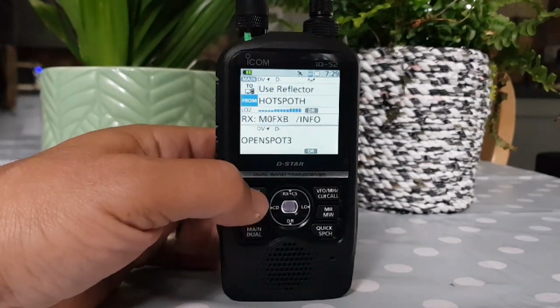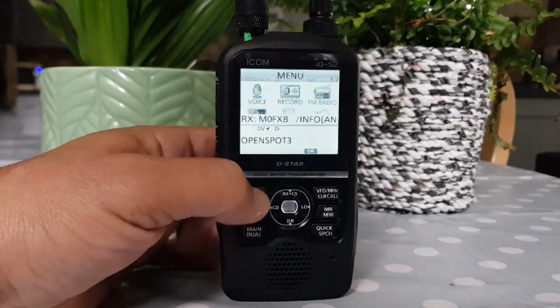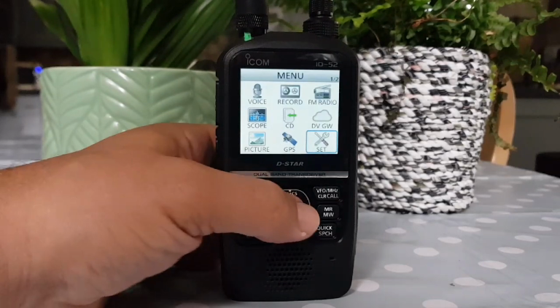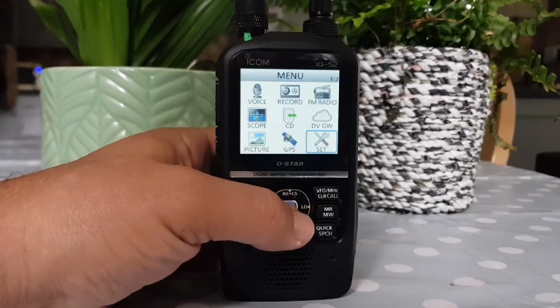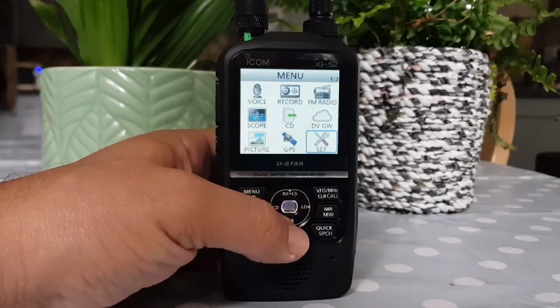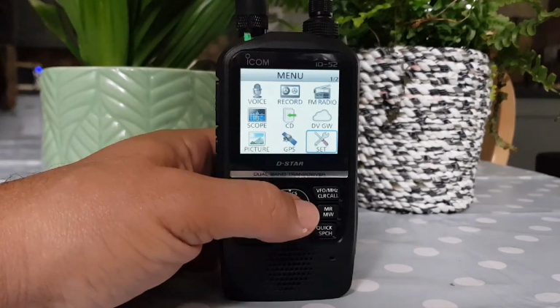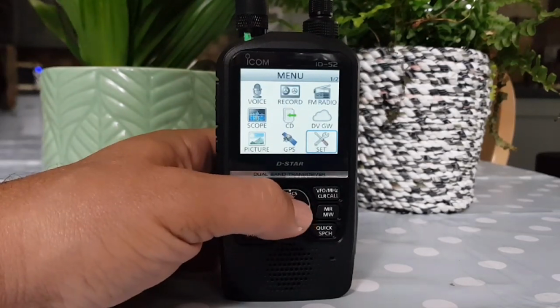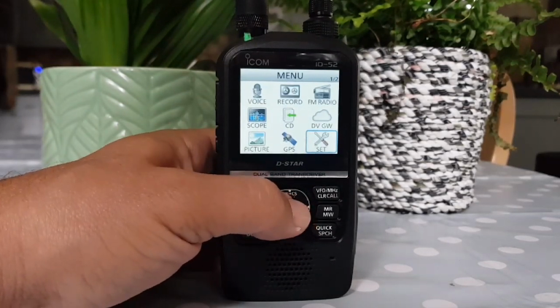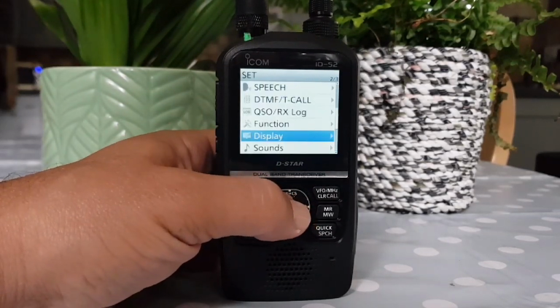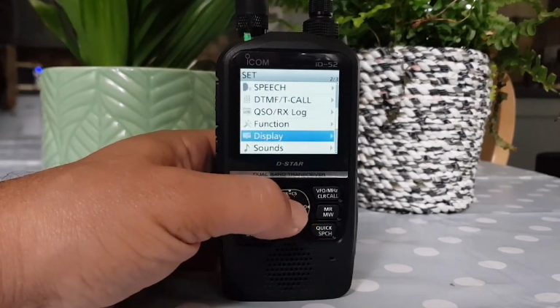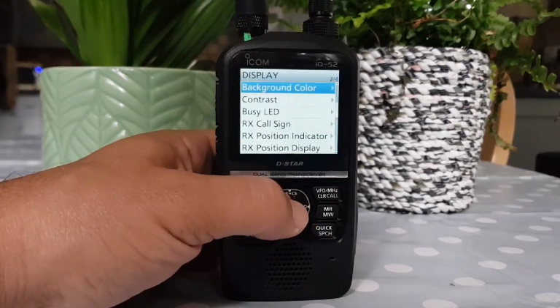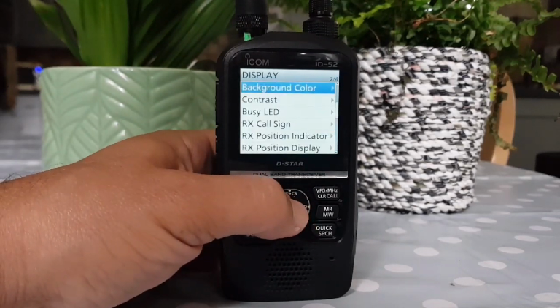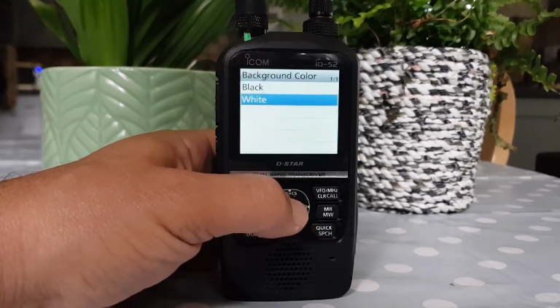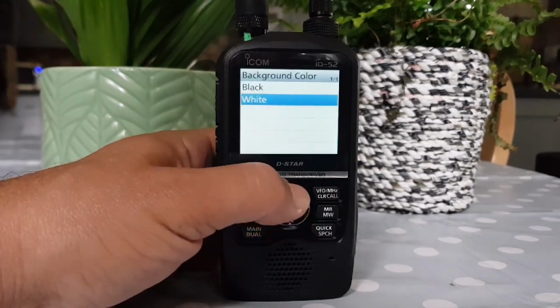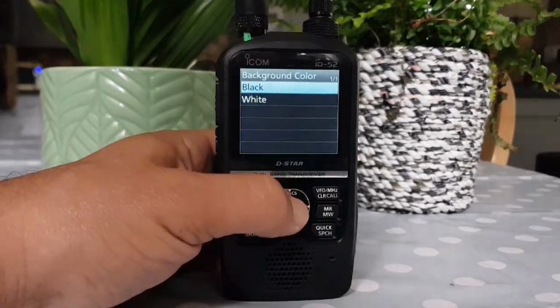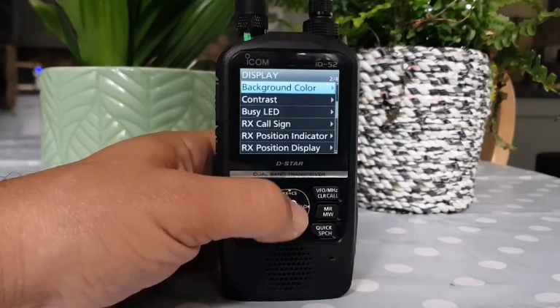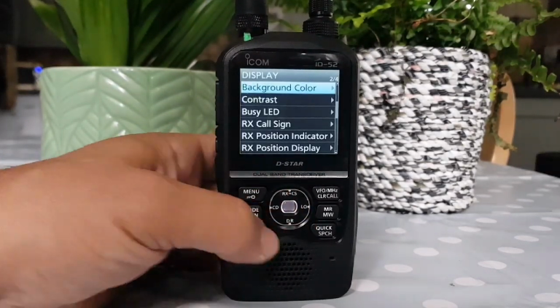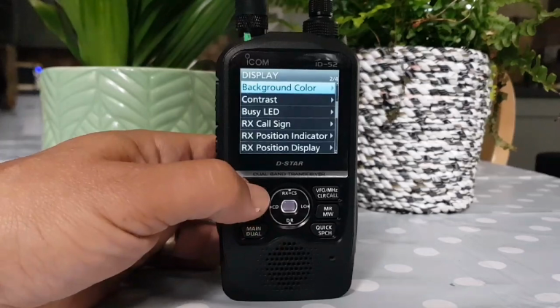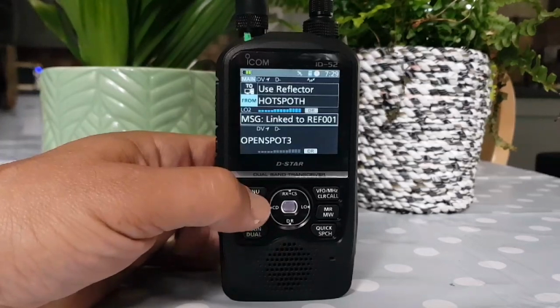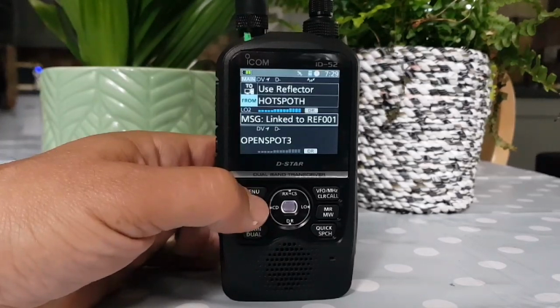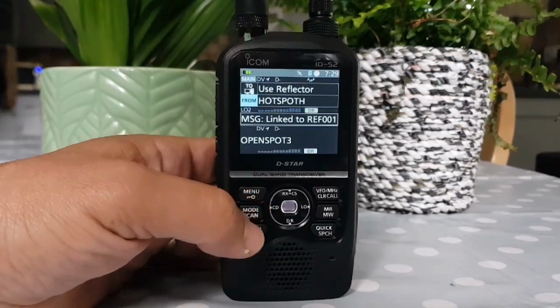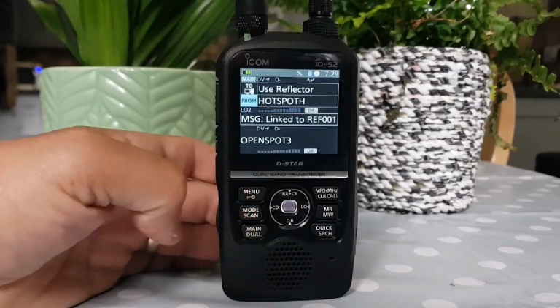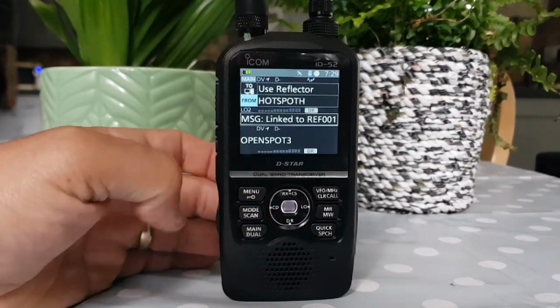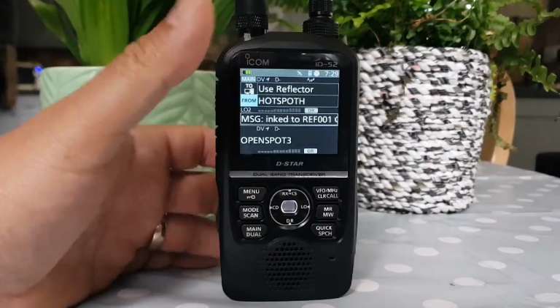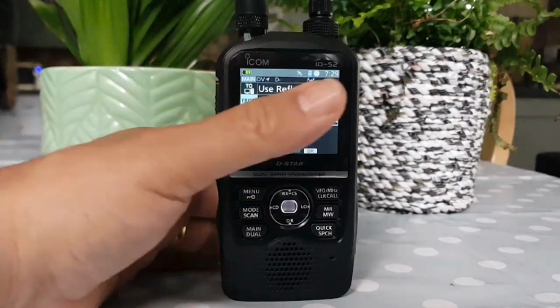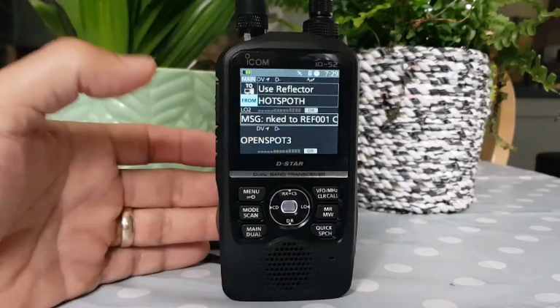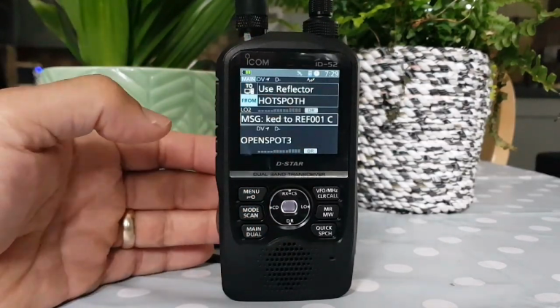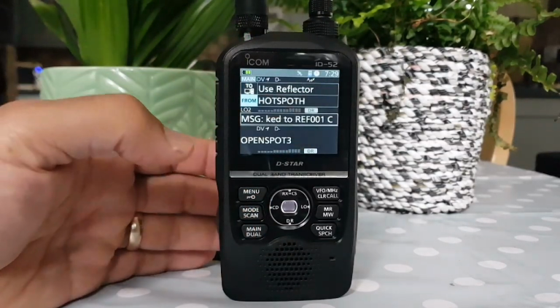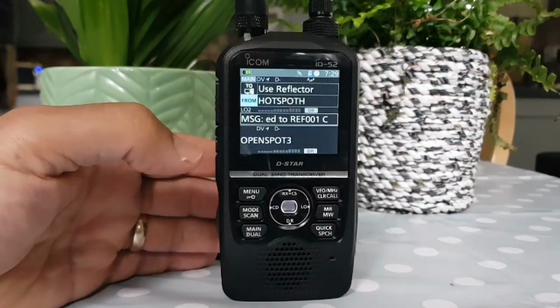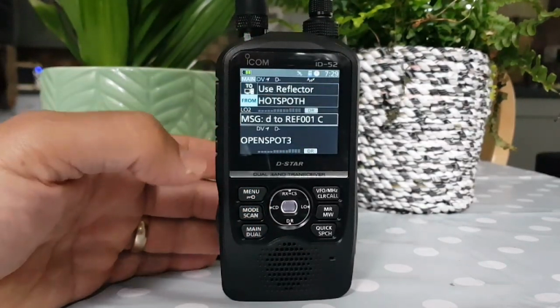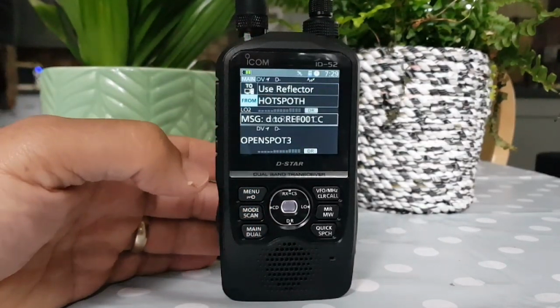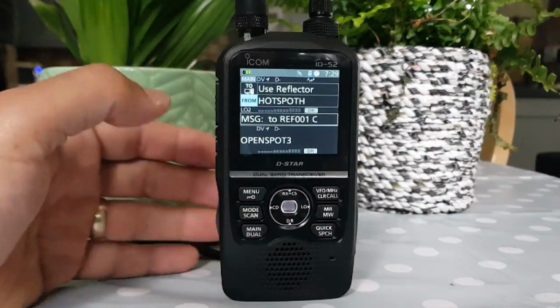We'll go to Menu. Link 2, R-E-F-0-0-Charlie. There you go, straight away — my hotspot's on. And you heard OneCharlie announced there.